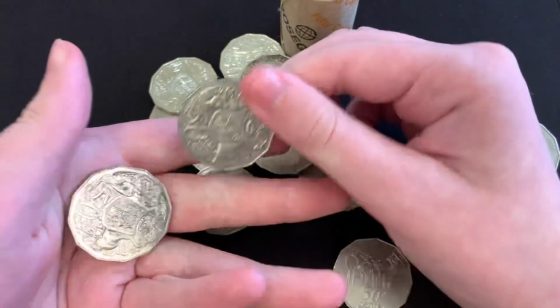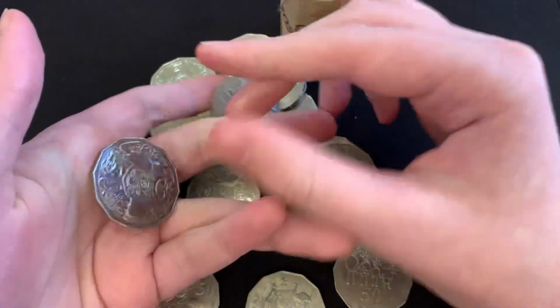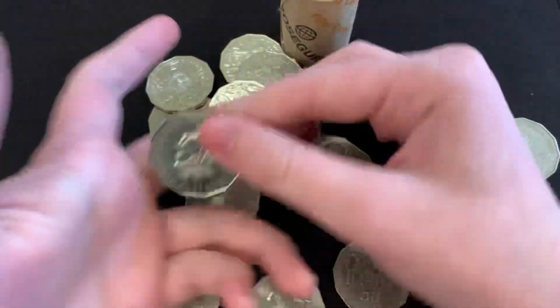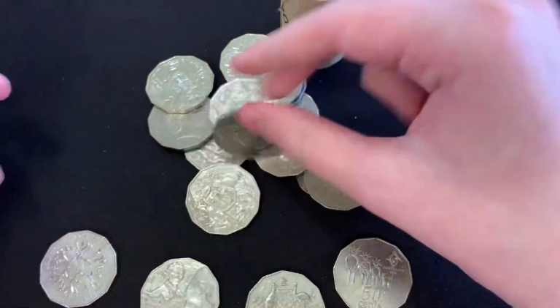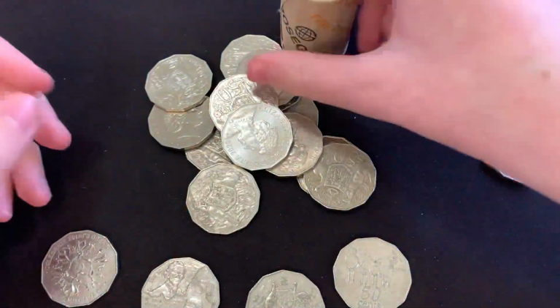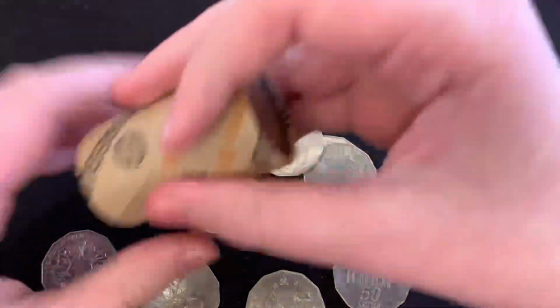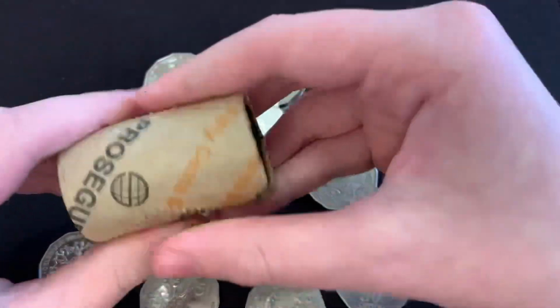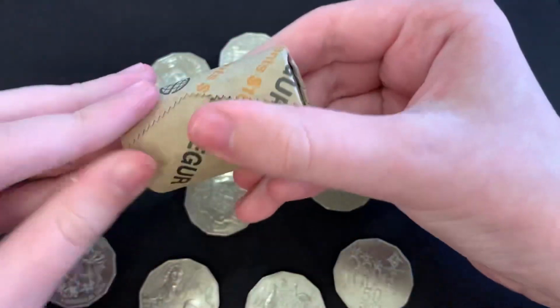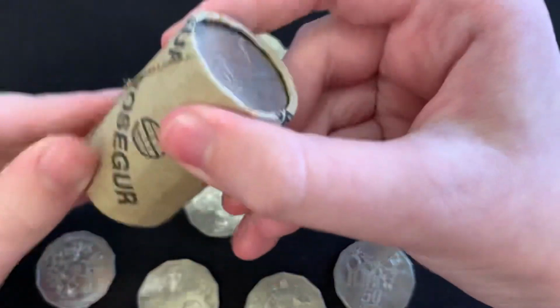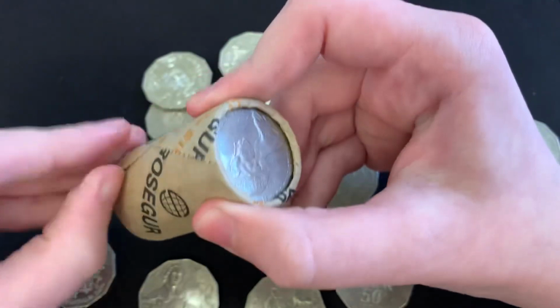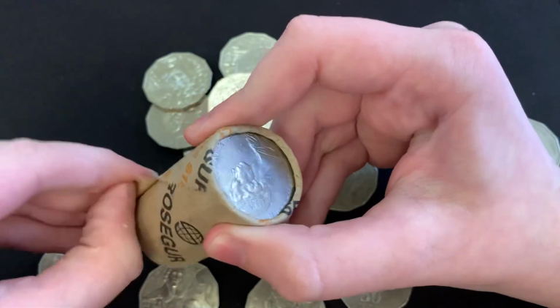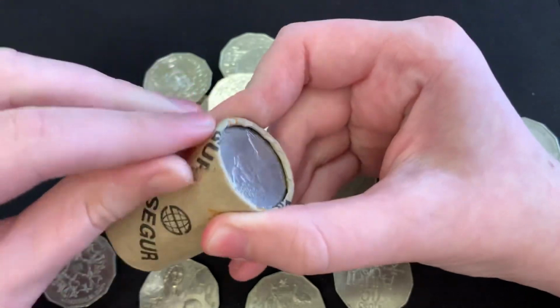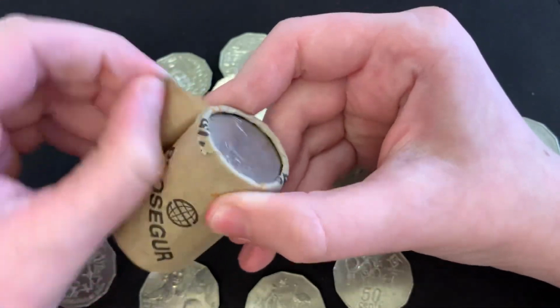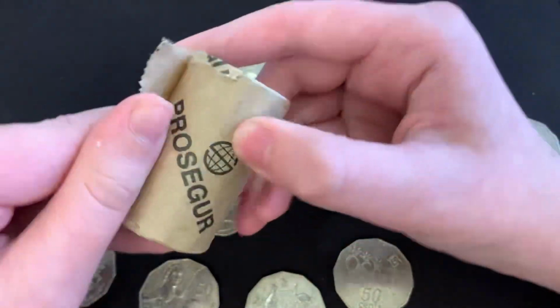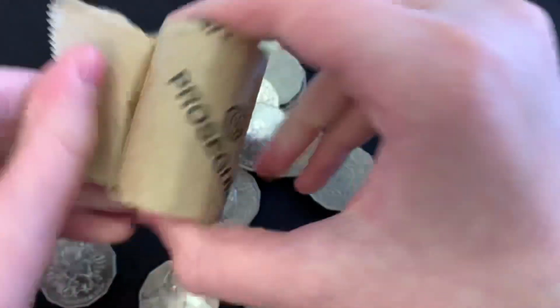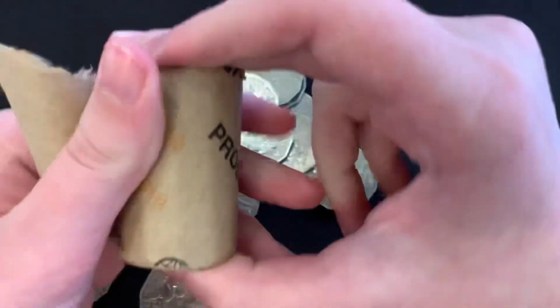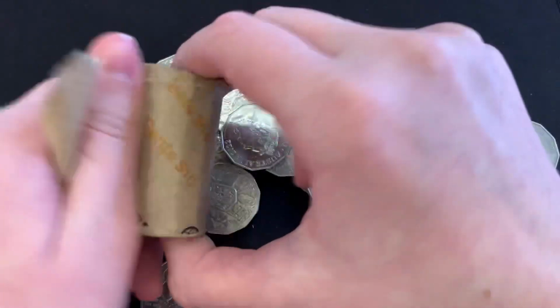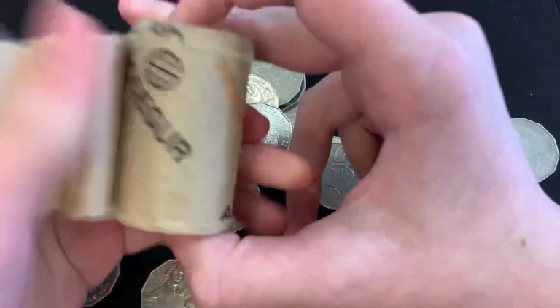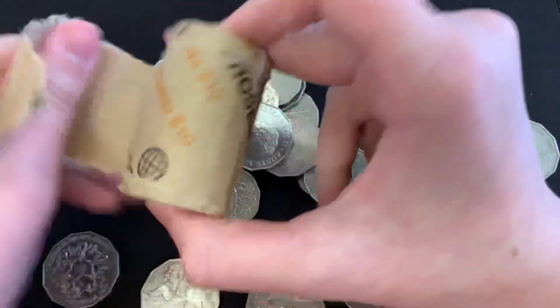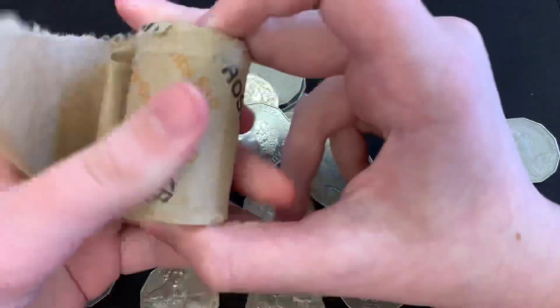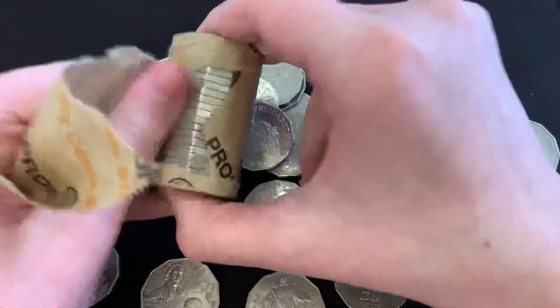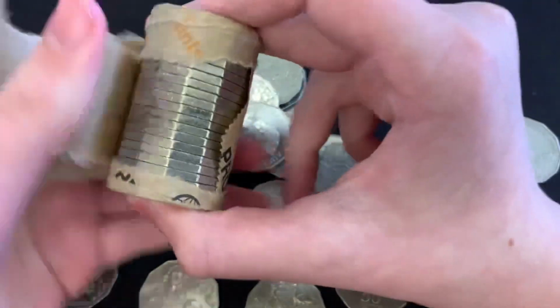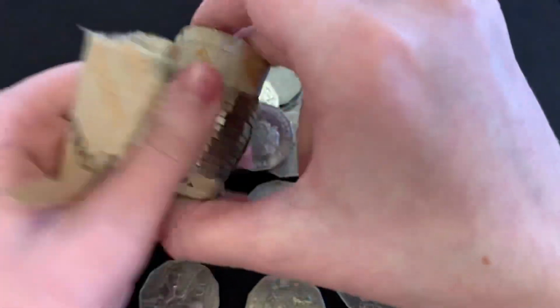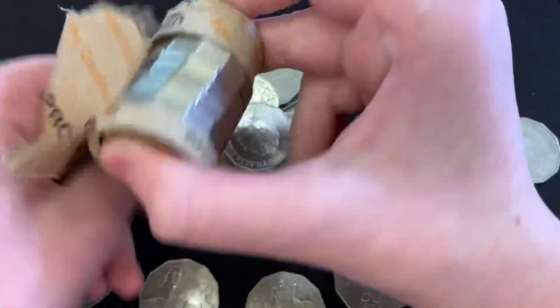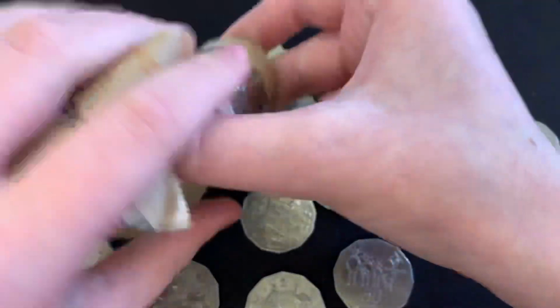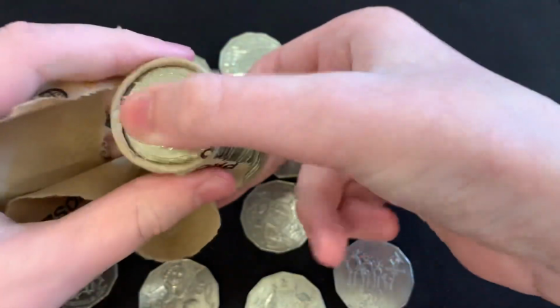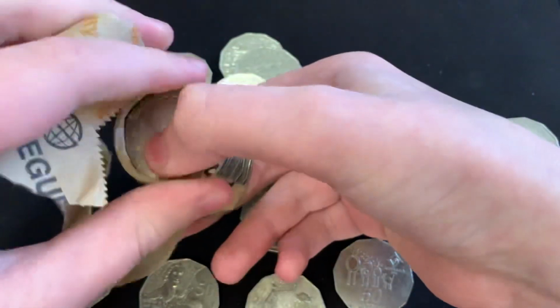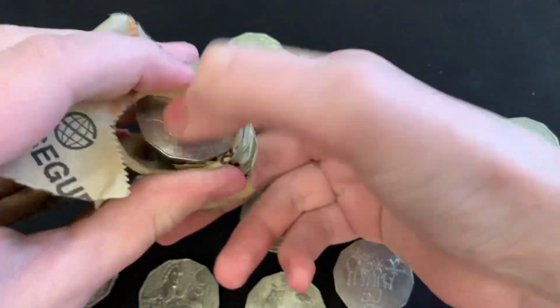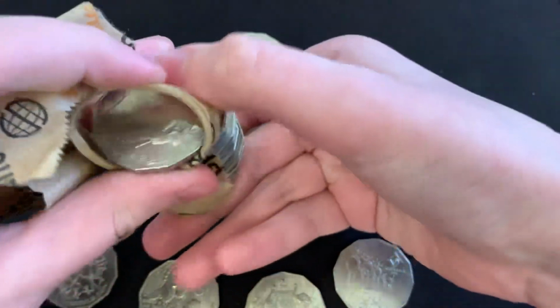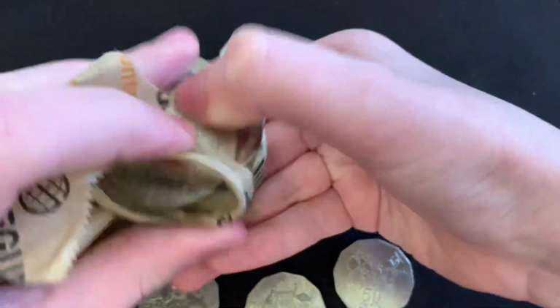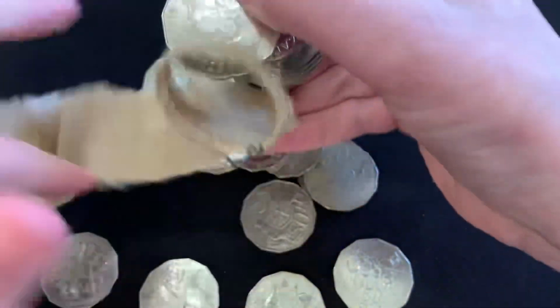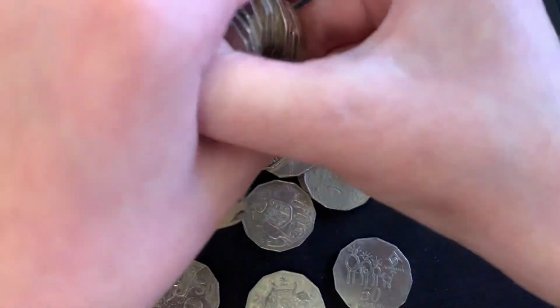A bunch of coins to start filling up the book — or we've already started filling up the book because it's the same book. There's the second roll, the second of two rolls.